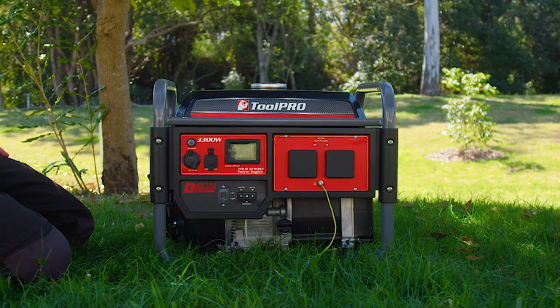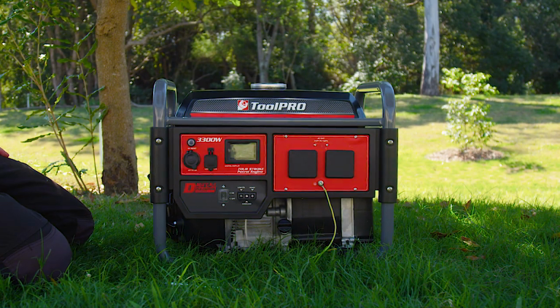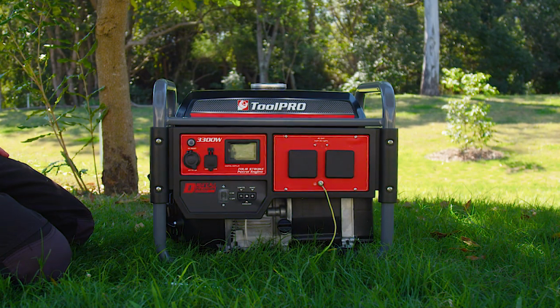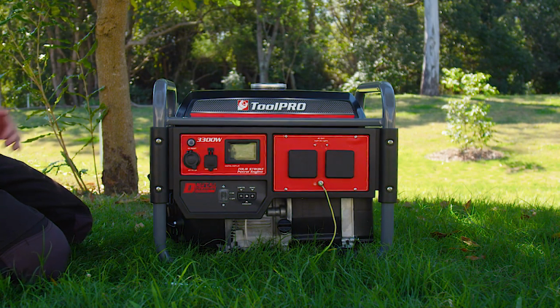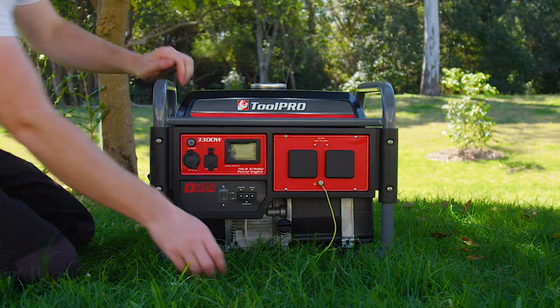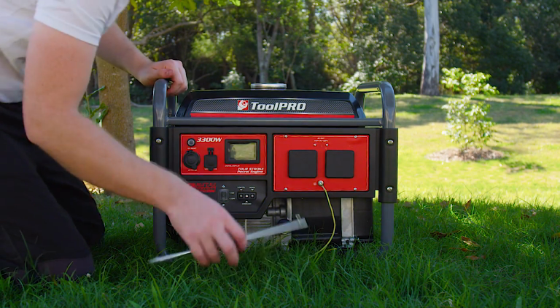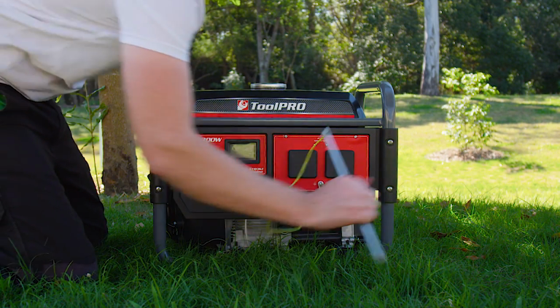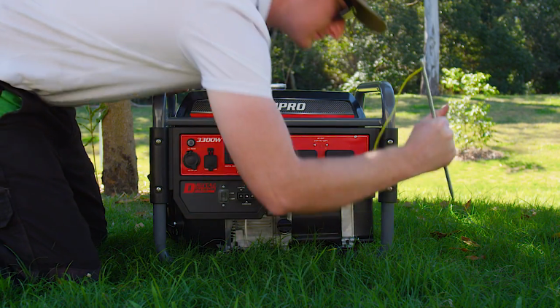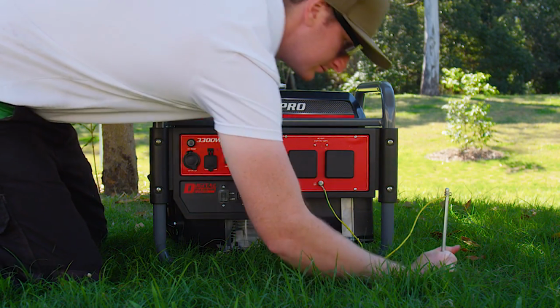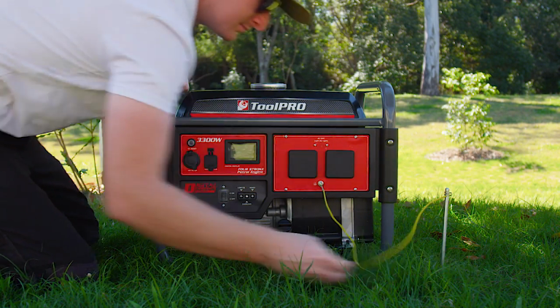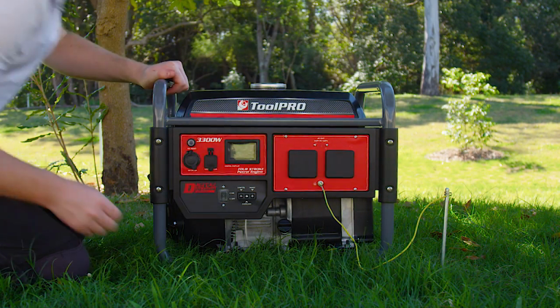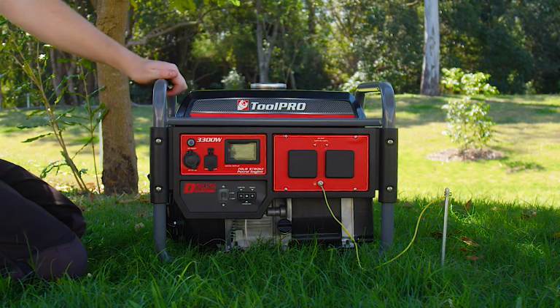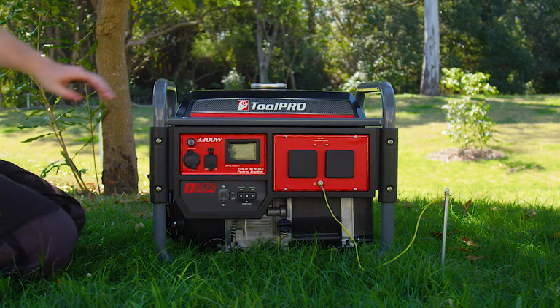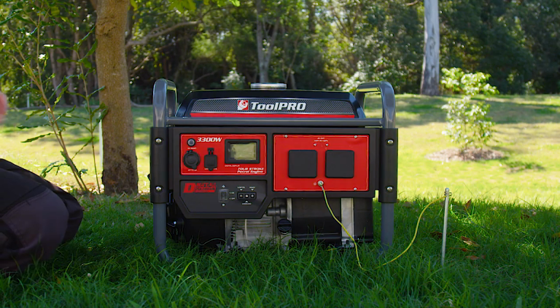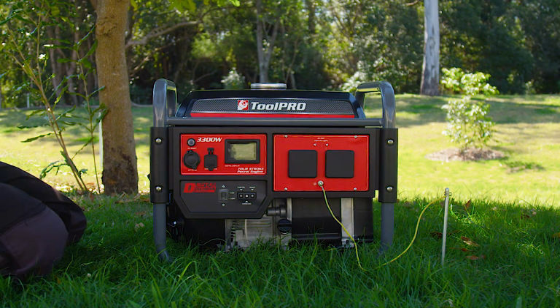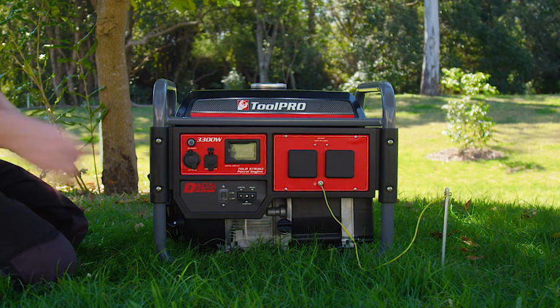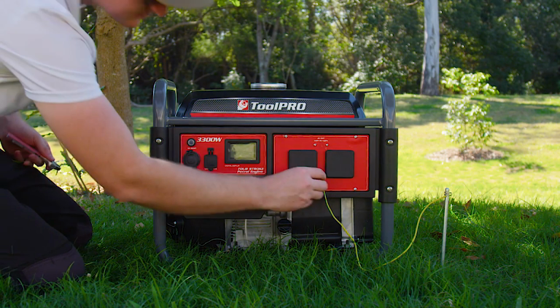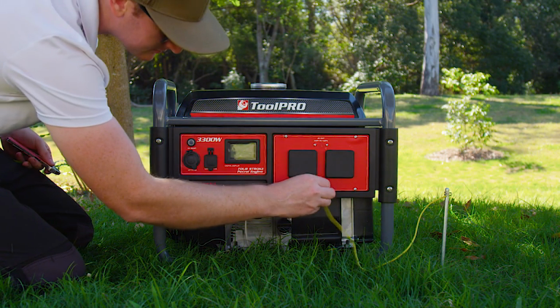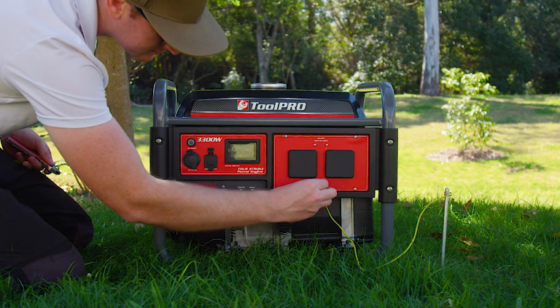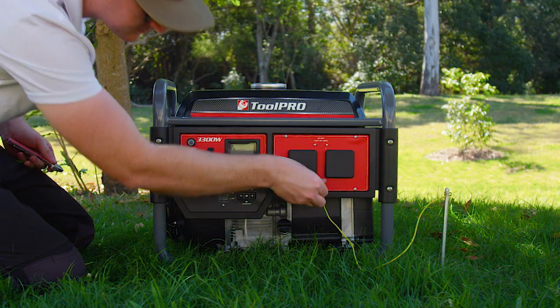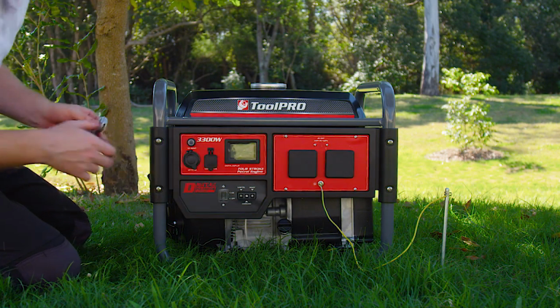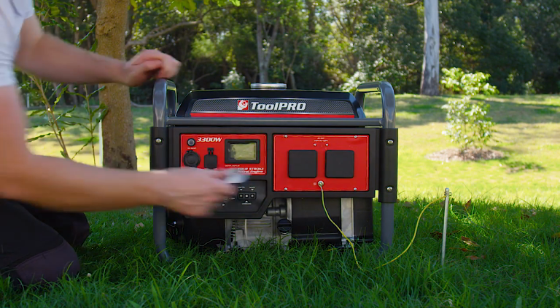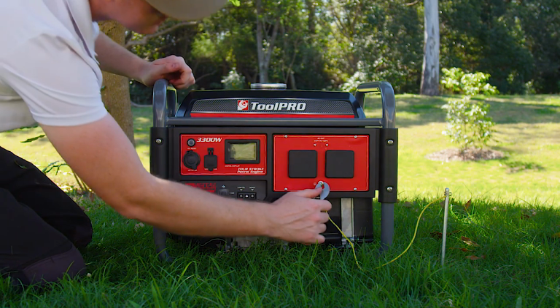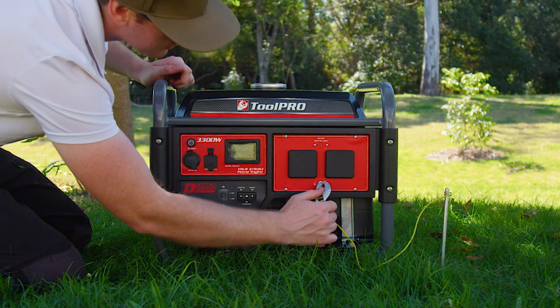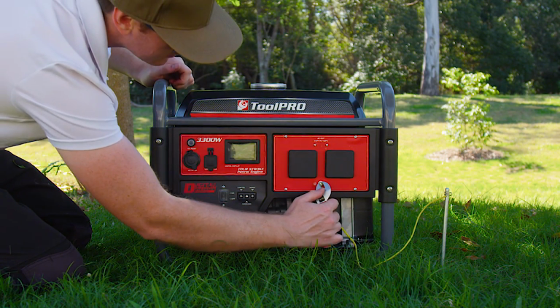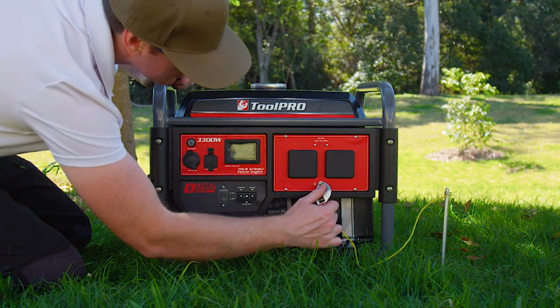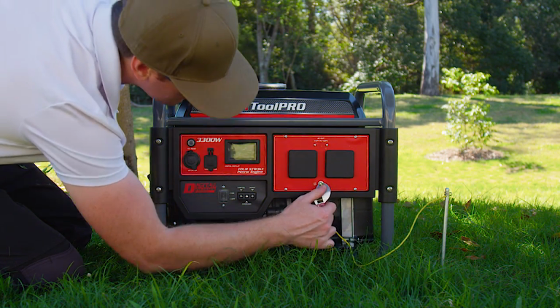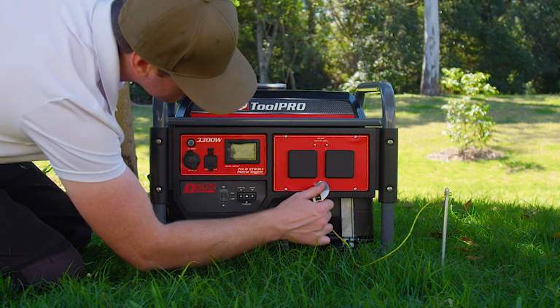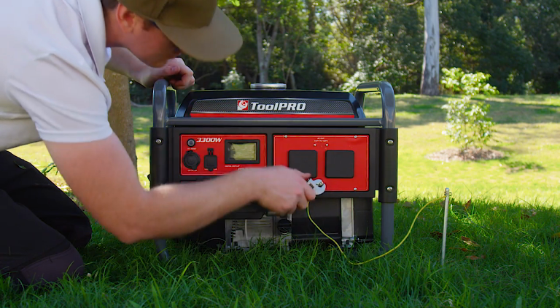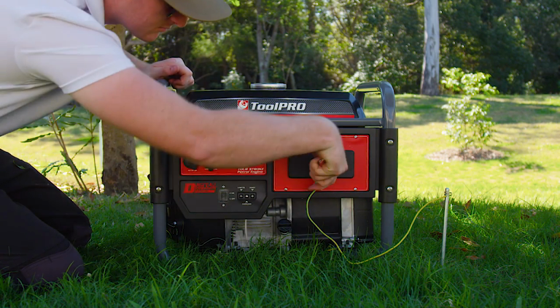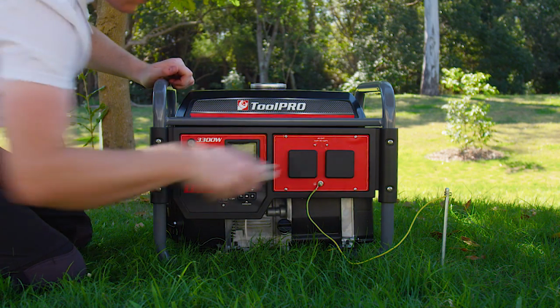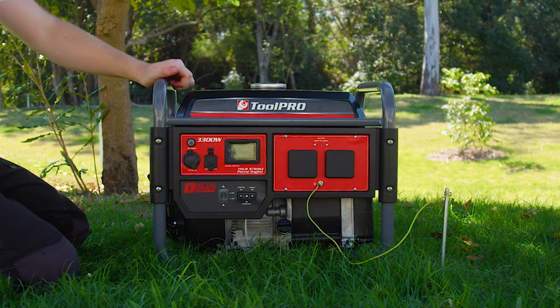Next we'll need to earth the generator. Attach the supplied stake and wire to the earth point with a spanner, then push the stake into the ground with enough force that it can remain upright and secure.